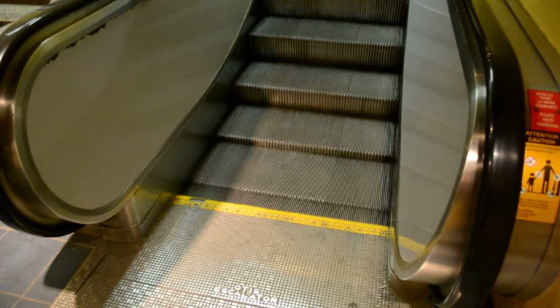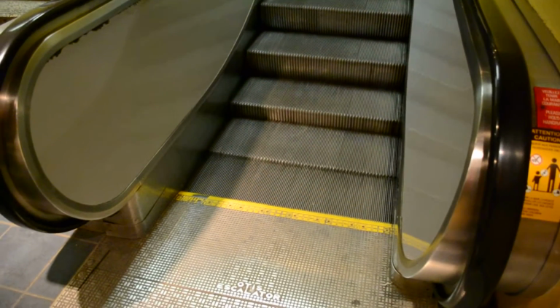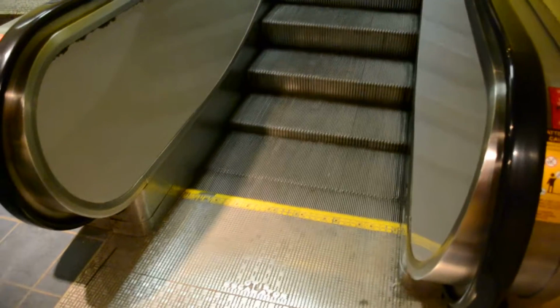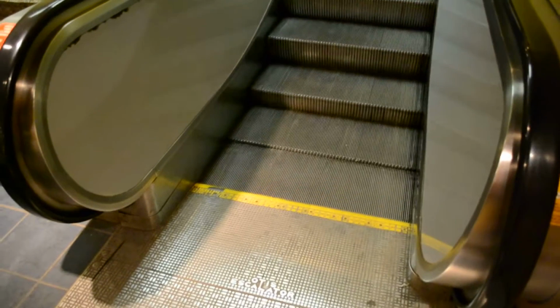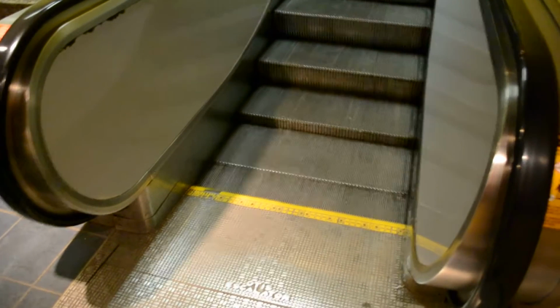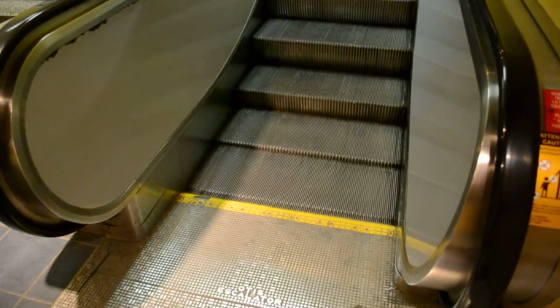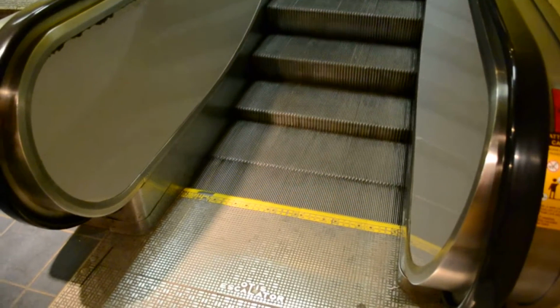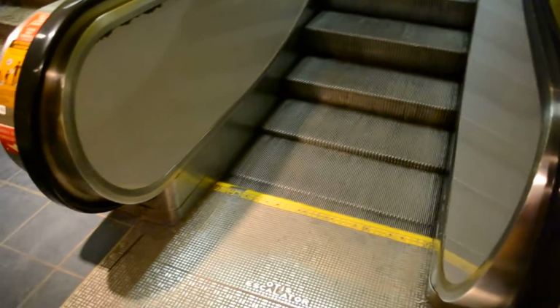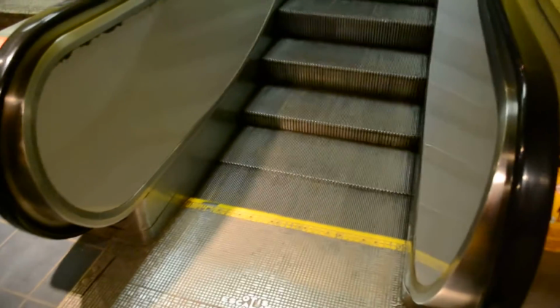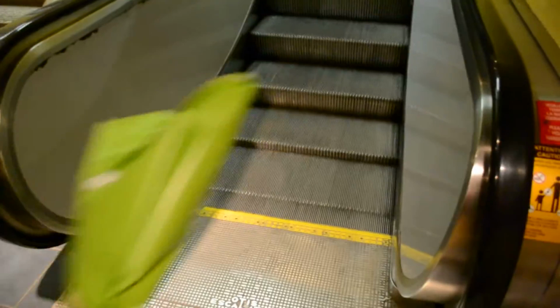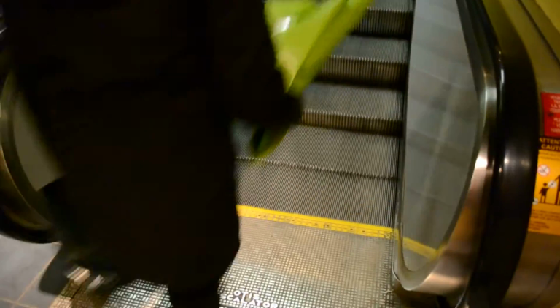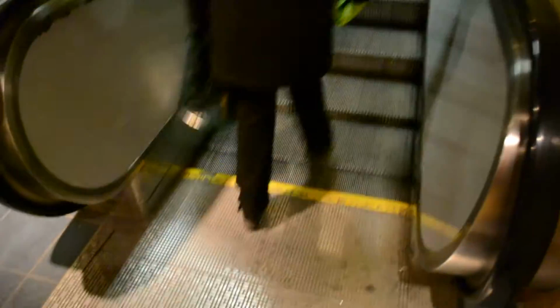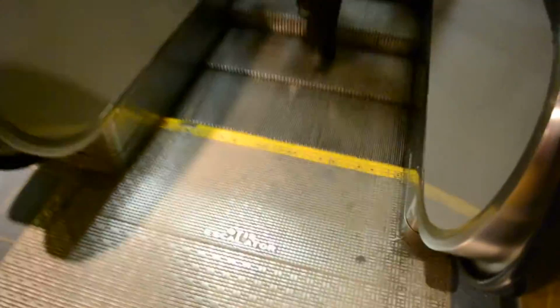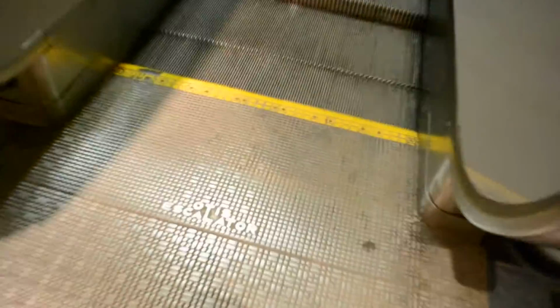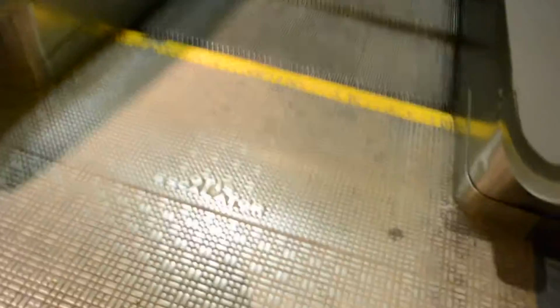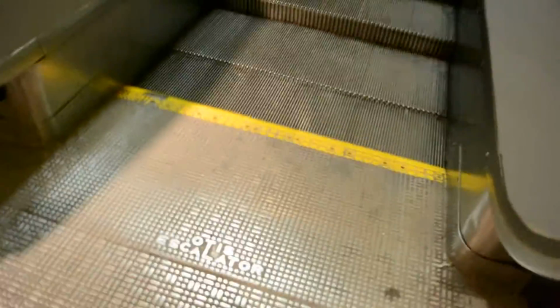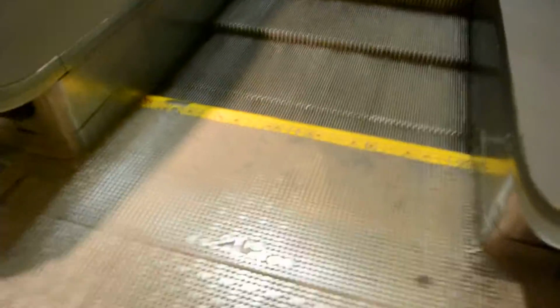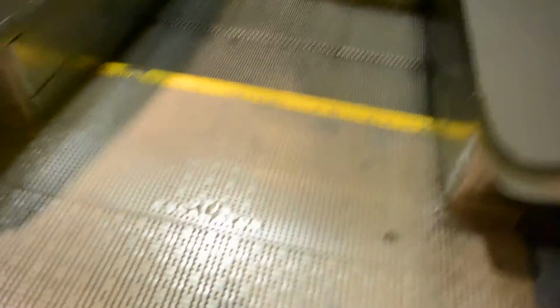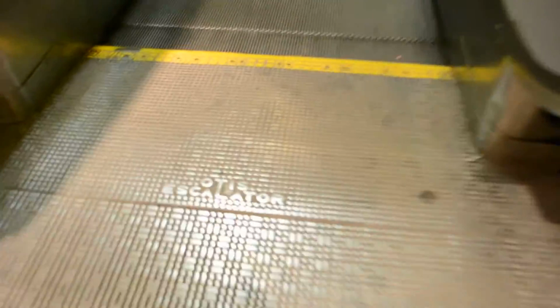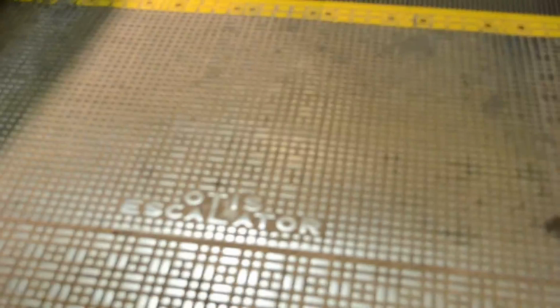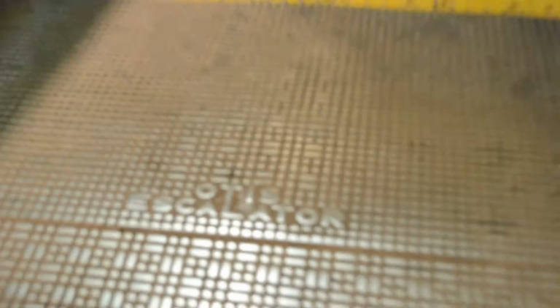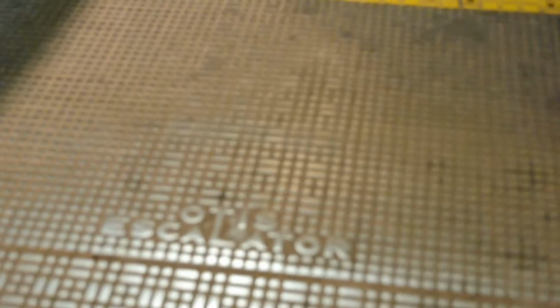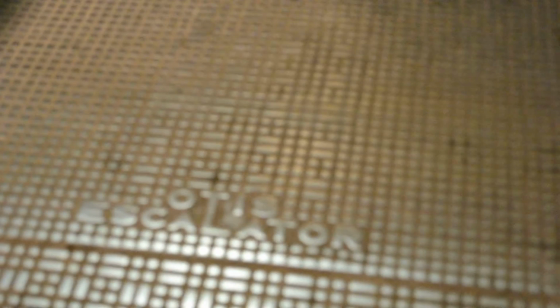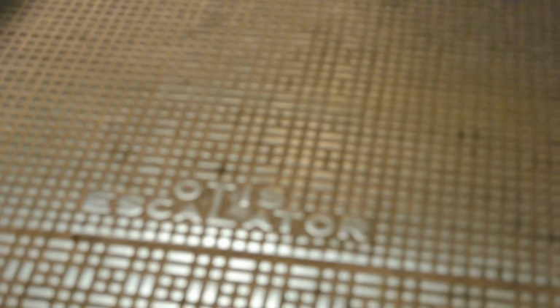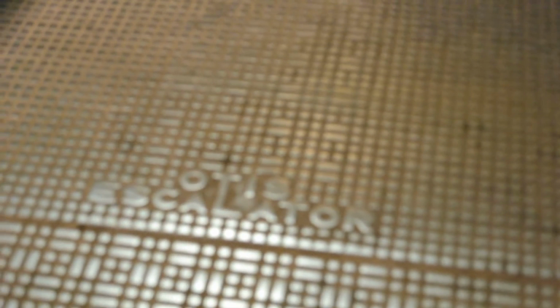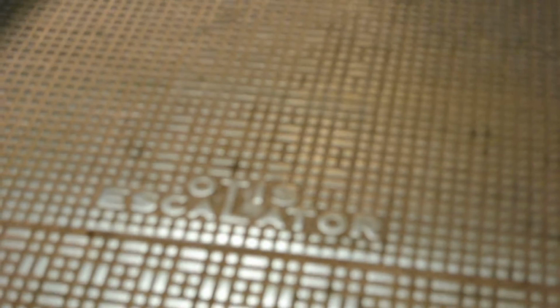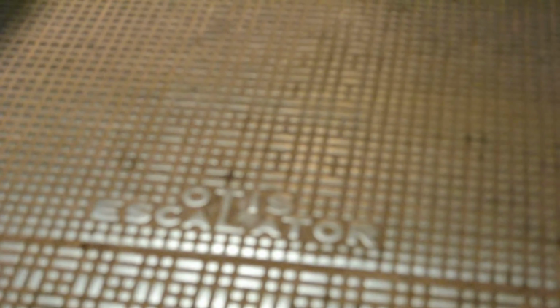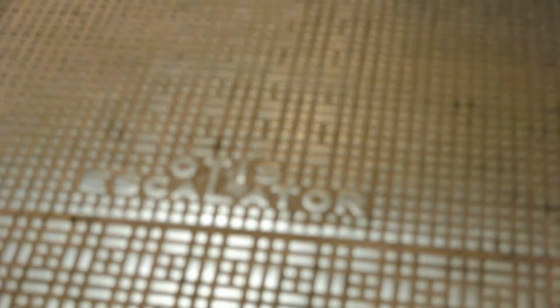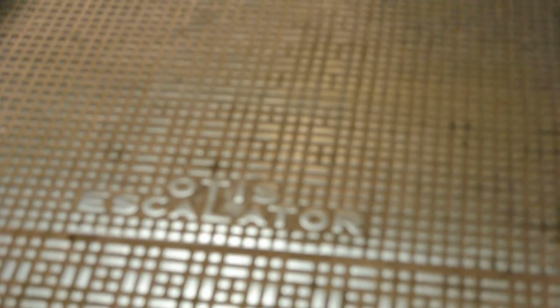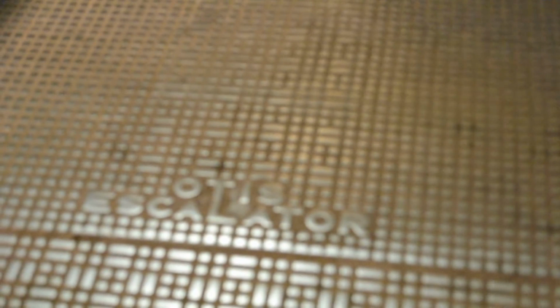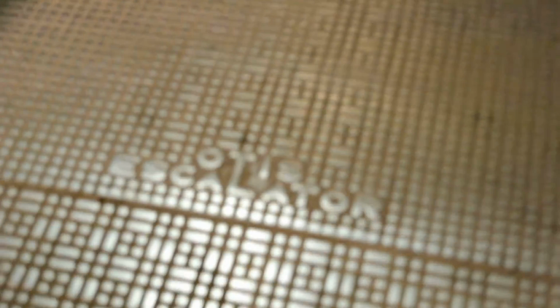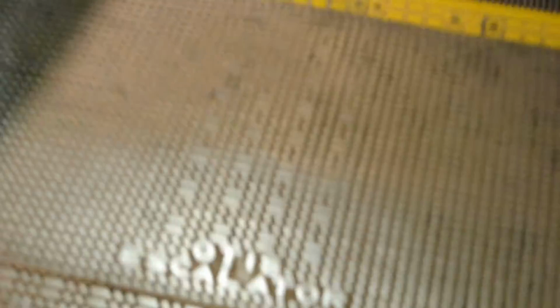And it's amazing how many times I've been up and down these escalators, I never even noticed until now — check it out — this is an Otis made escalator.